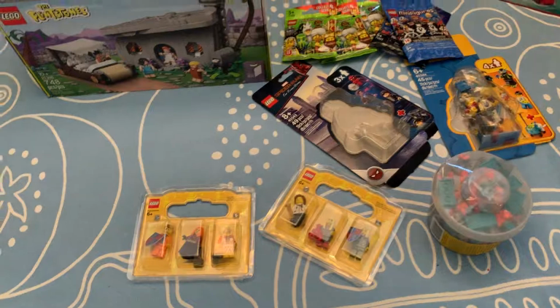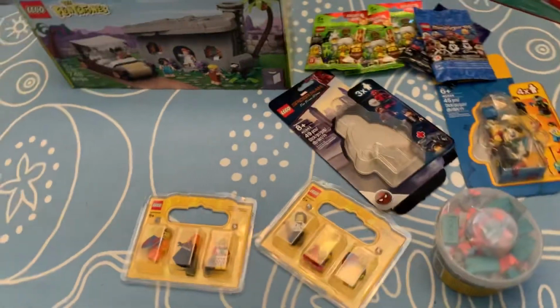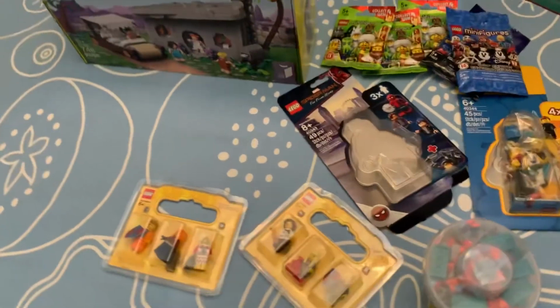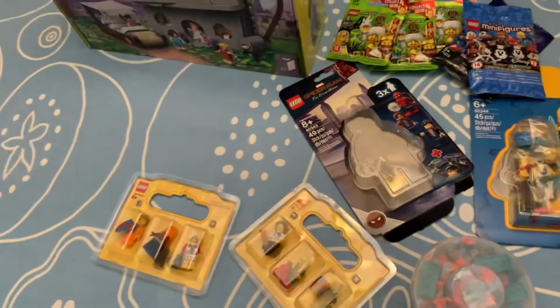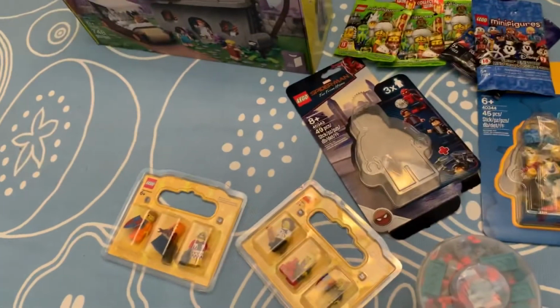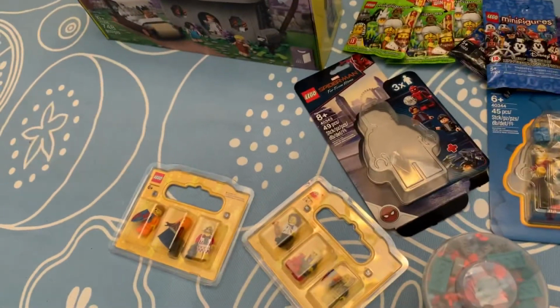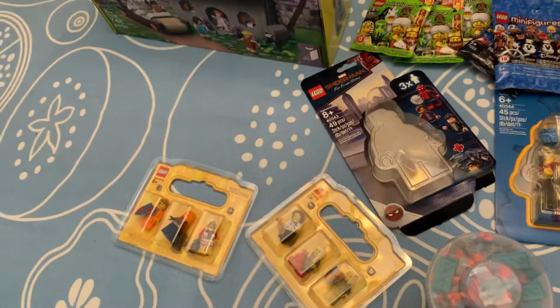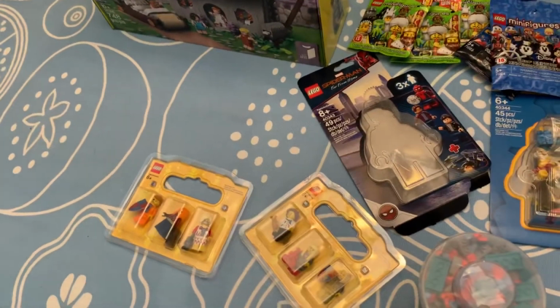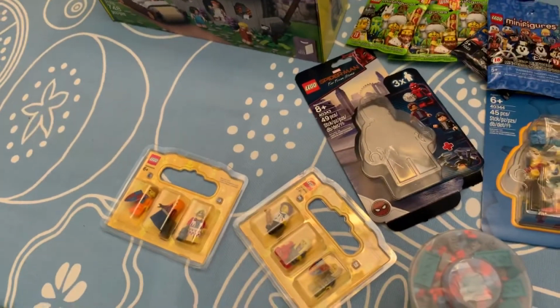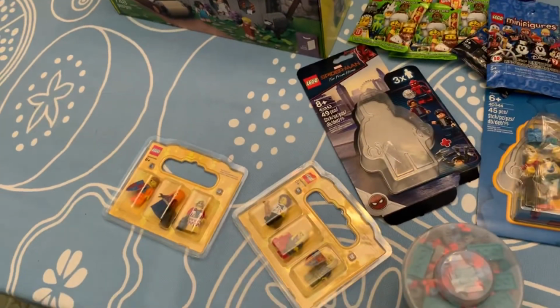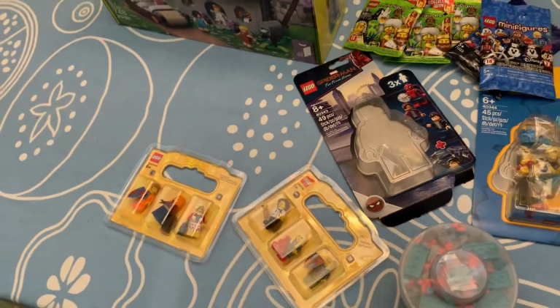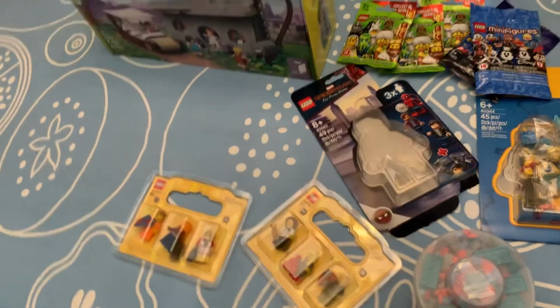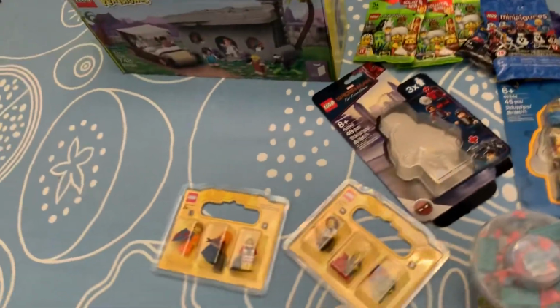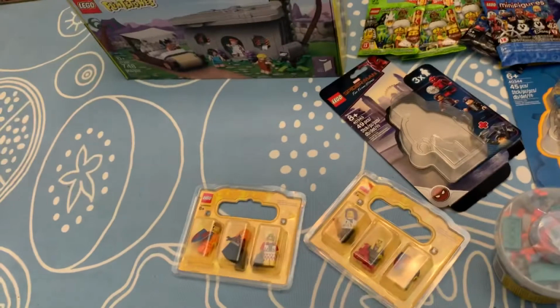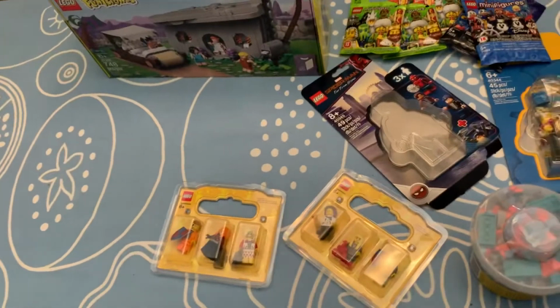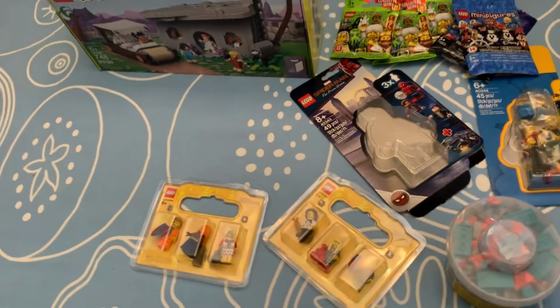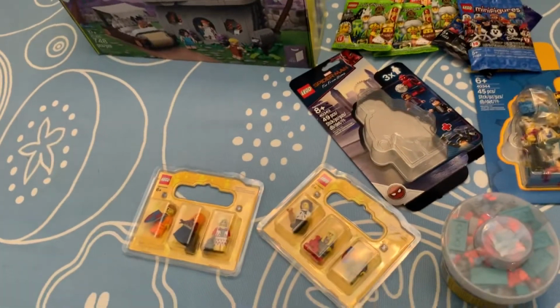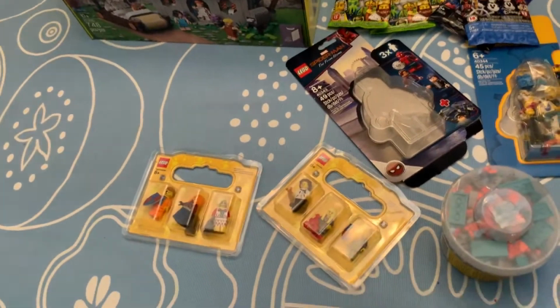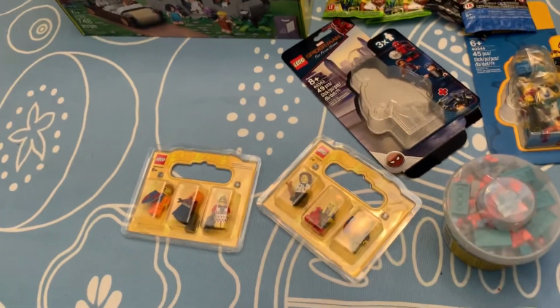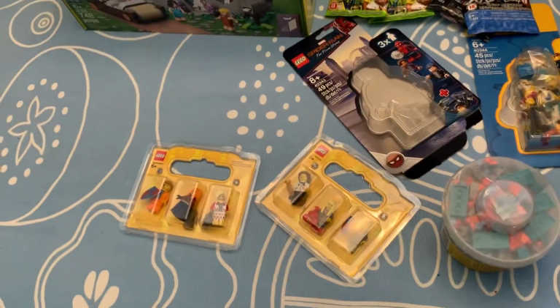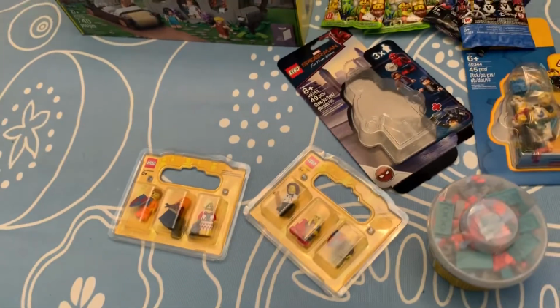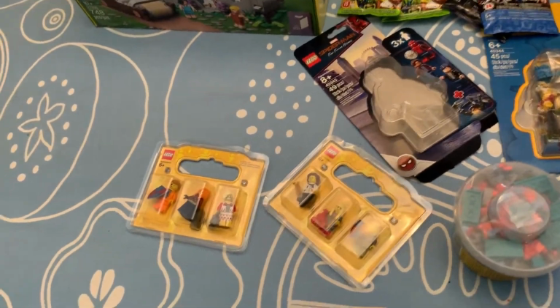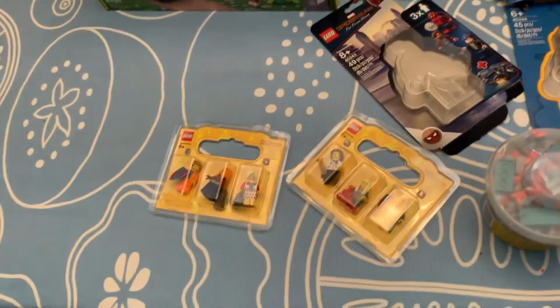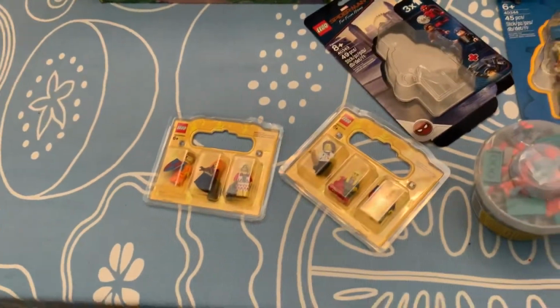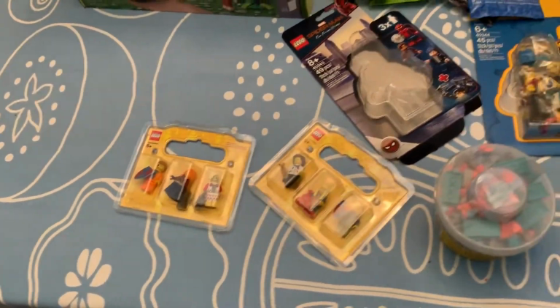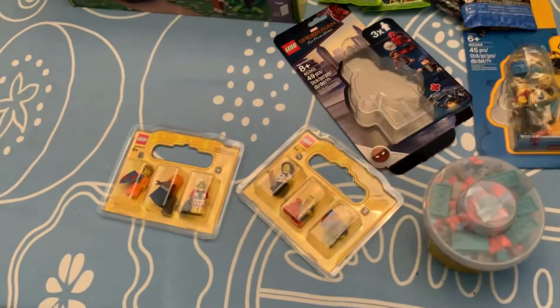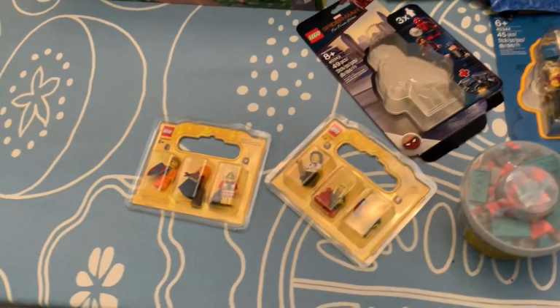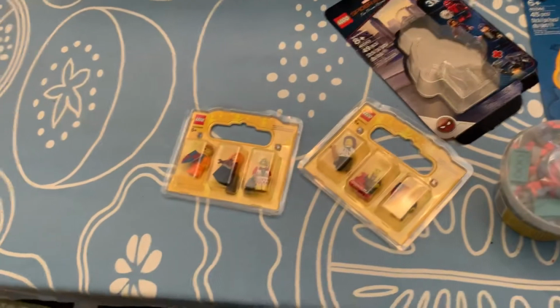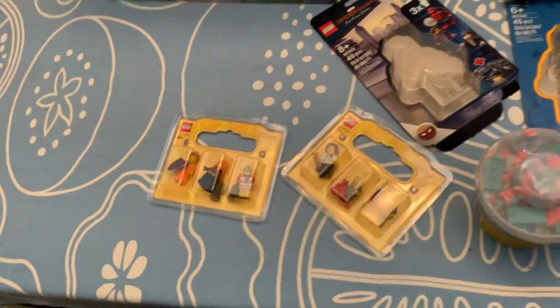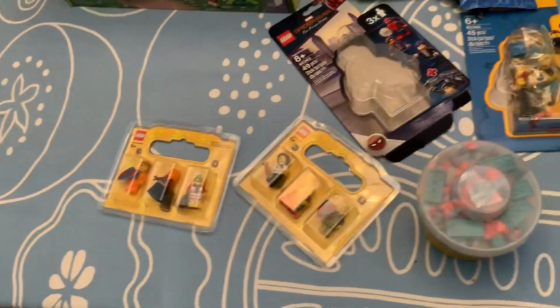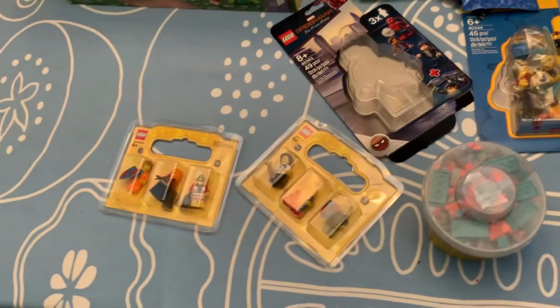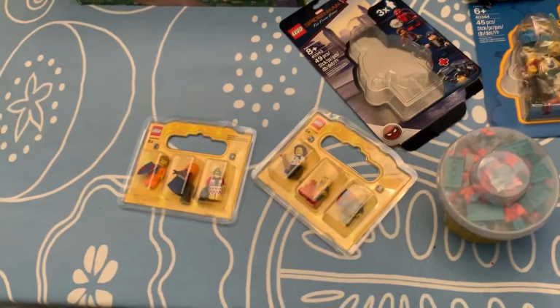Hey everyone, GoldenNinja3000 here again, and today I have a haul video. This is probably my biggest haul ever. I've kind of moved away from doing haul videos — I mostly just do unboxings now — but I figured since I got so much stuff, I would do a video.